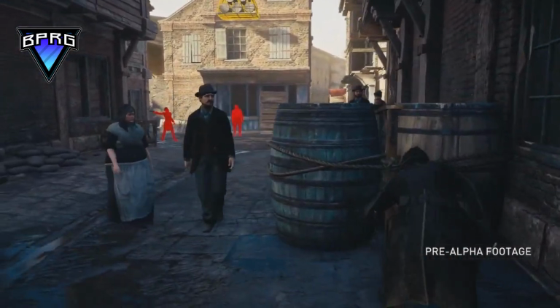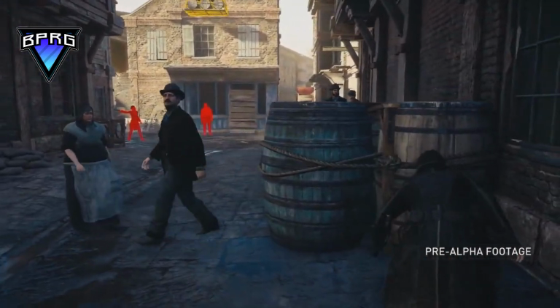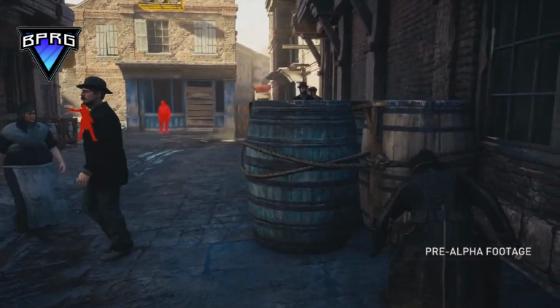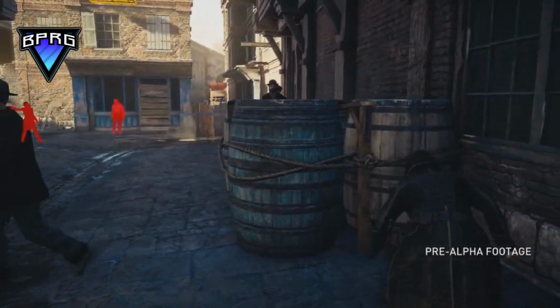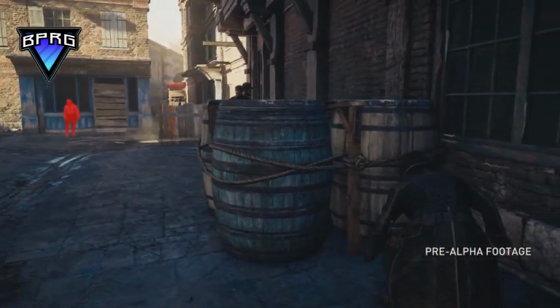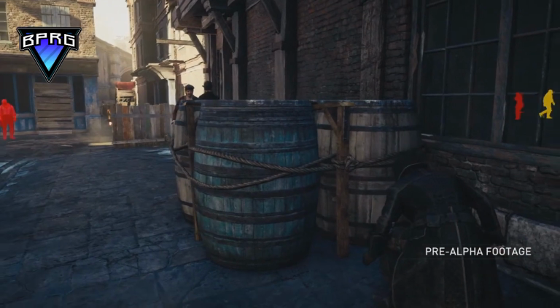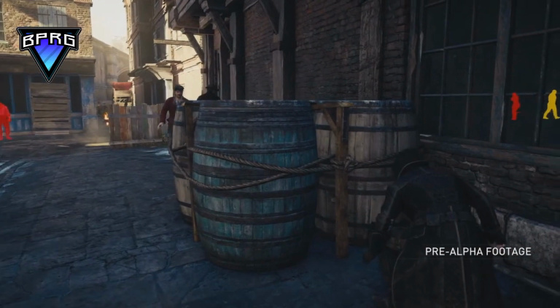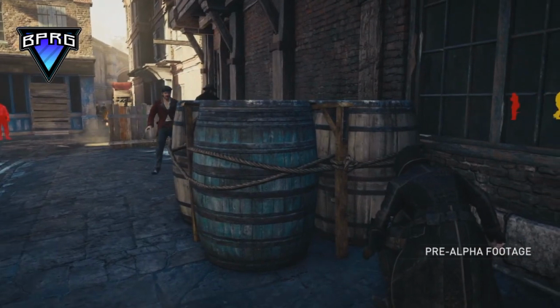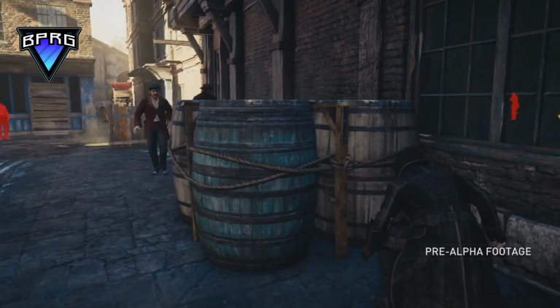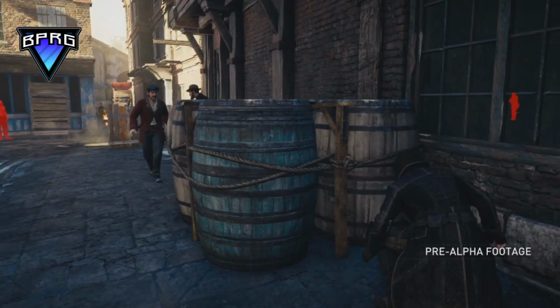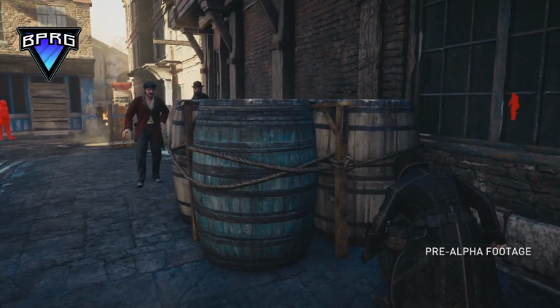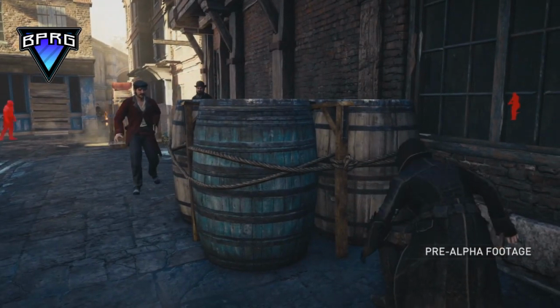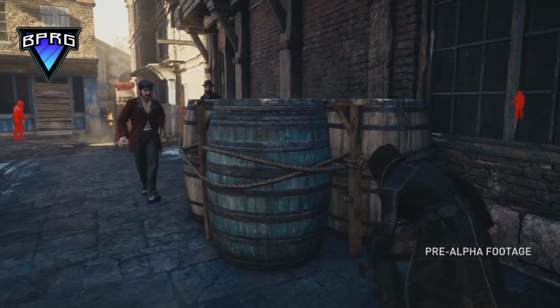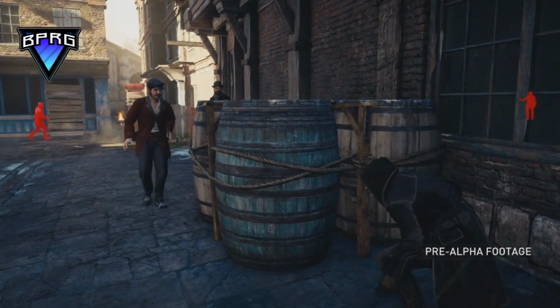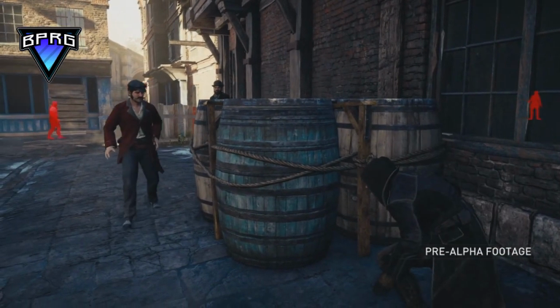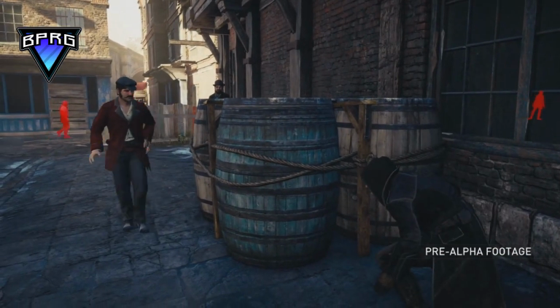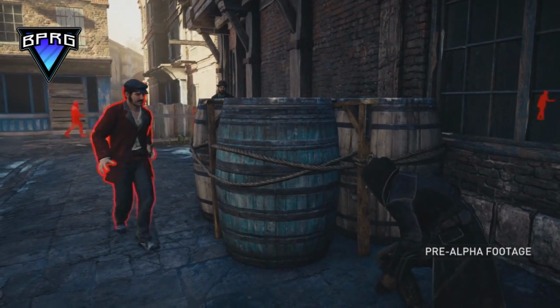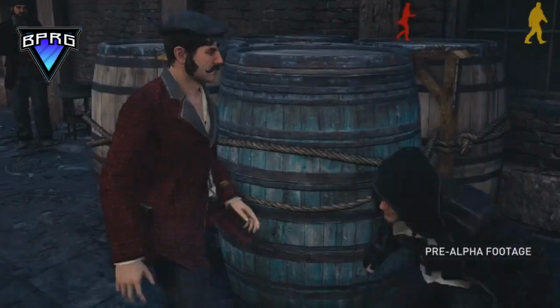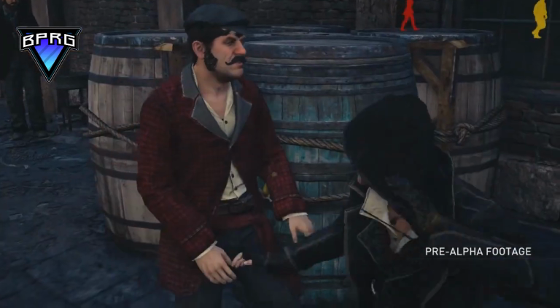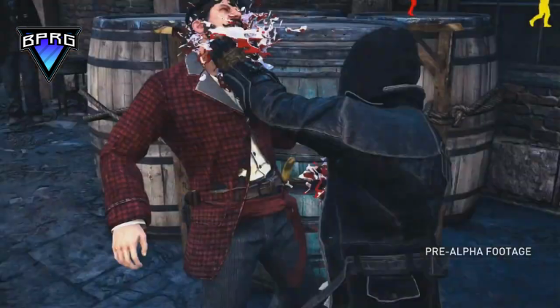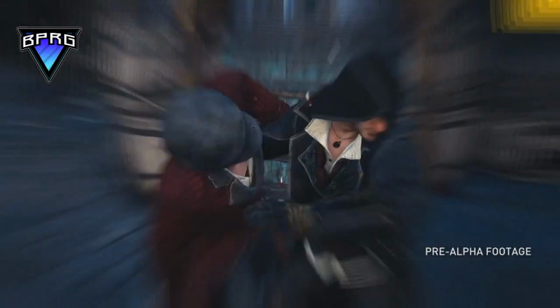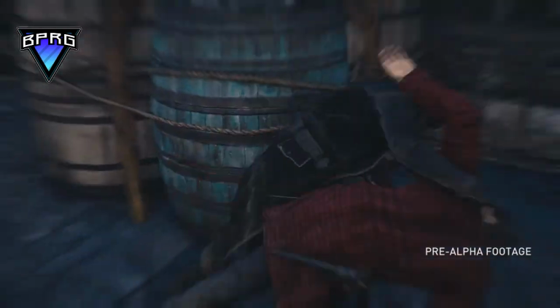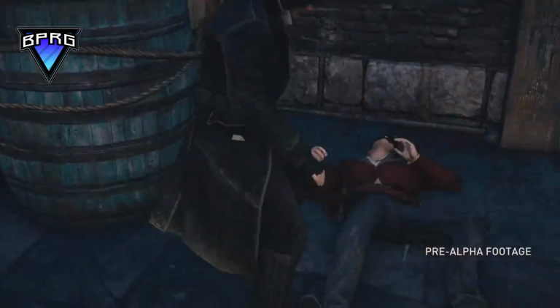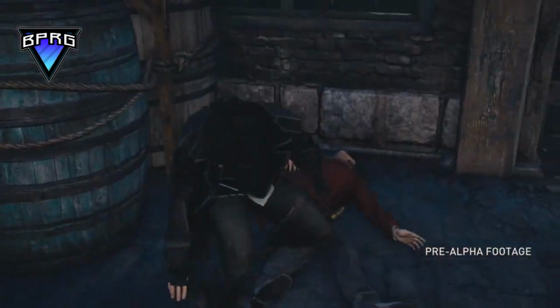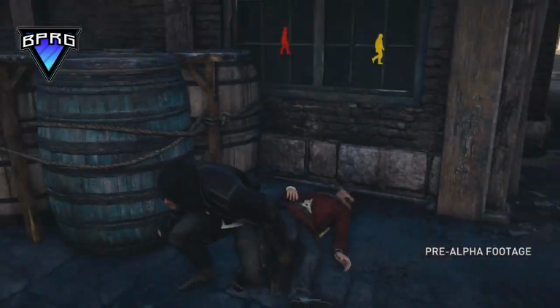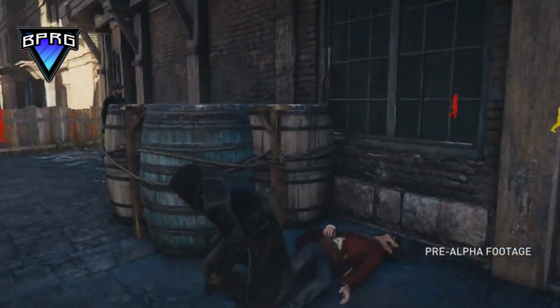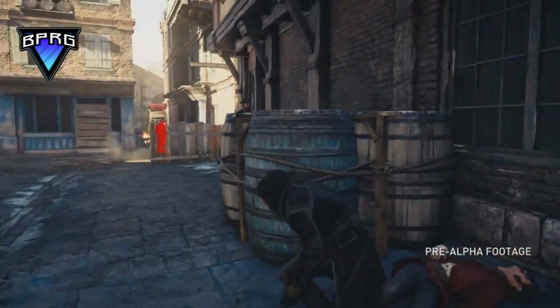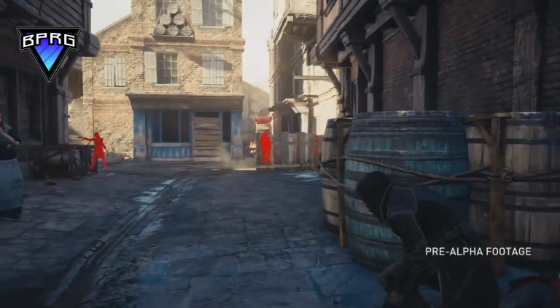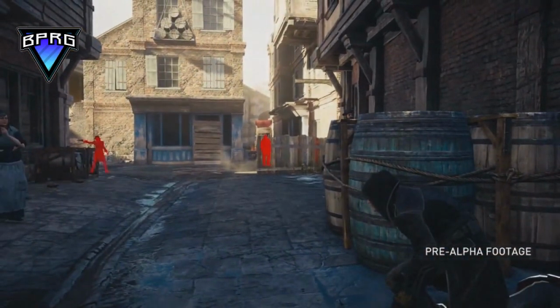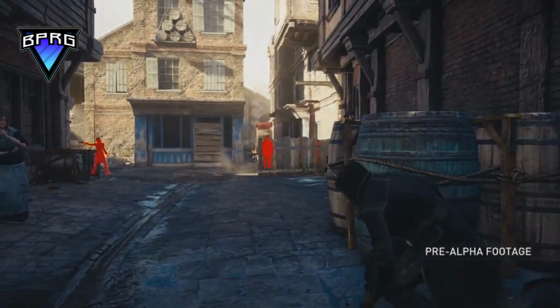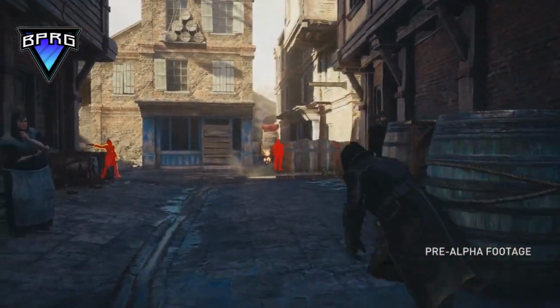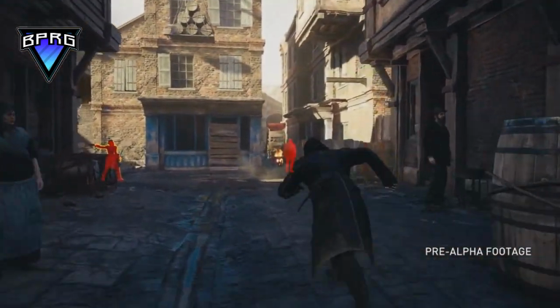The Thames River will be a crucial part of the game. You'll be able to cross the river by skipping through moving platforms such as boats, and there will also be side quests involving robbing cargo from the river.